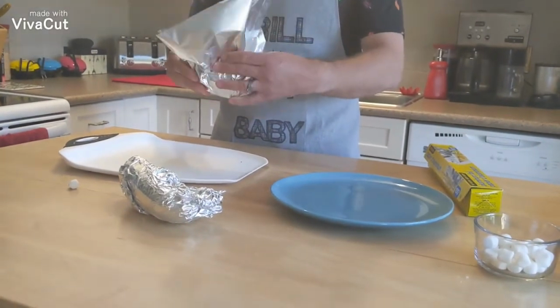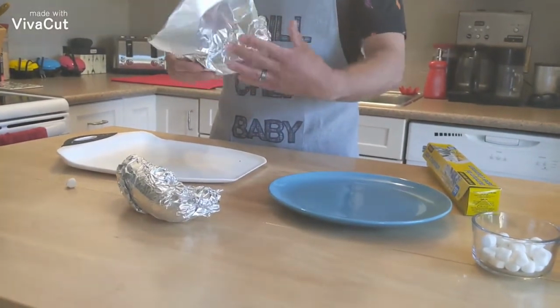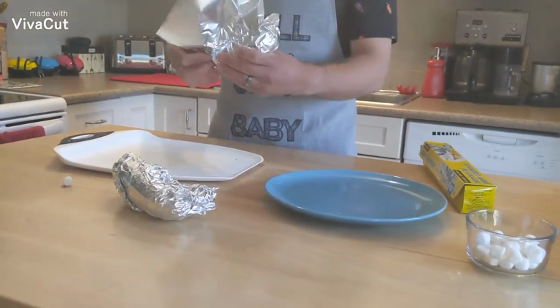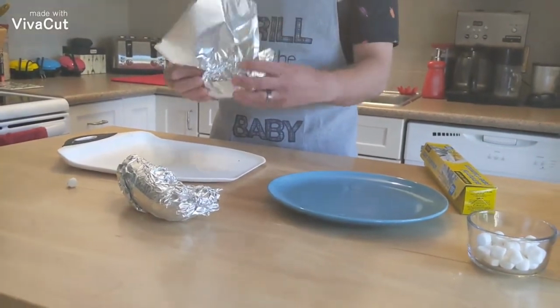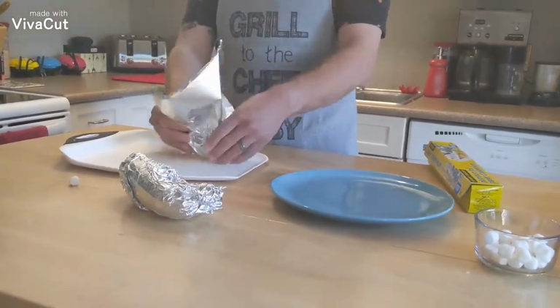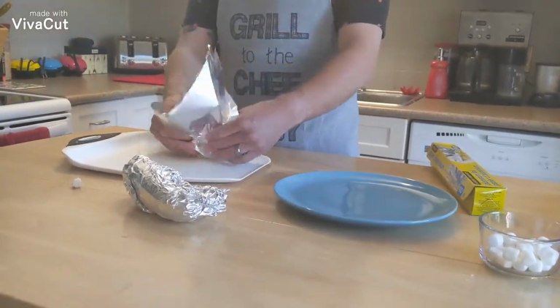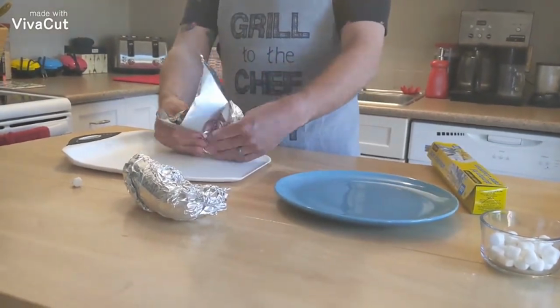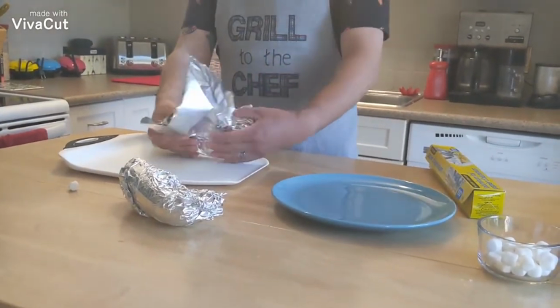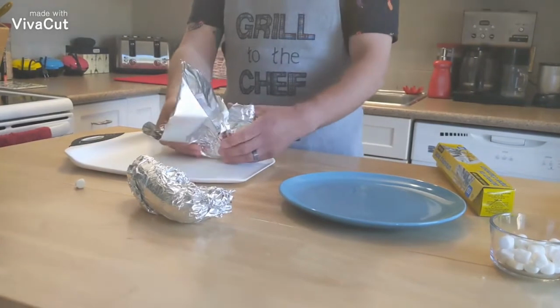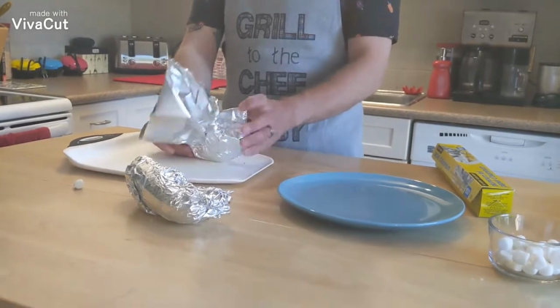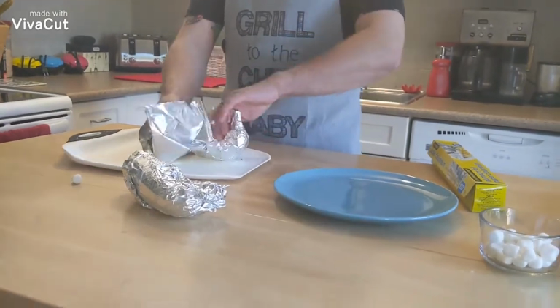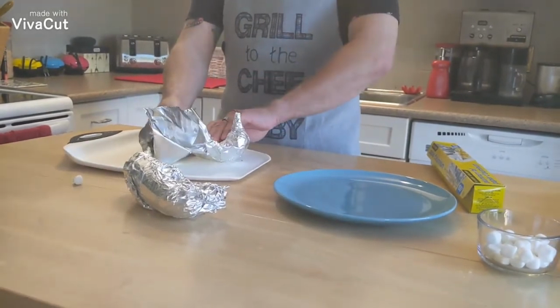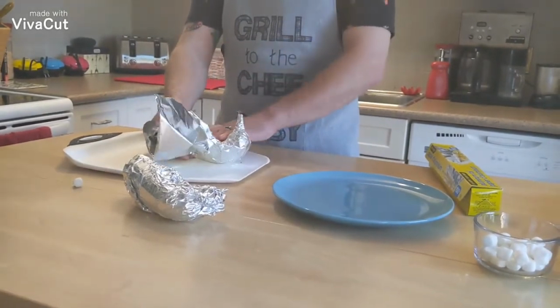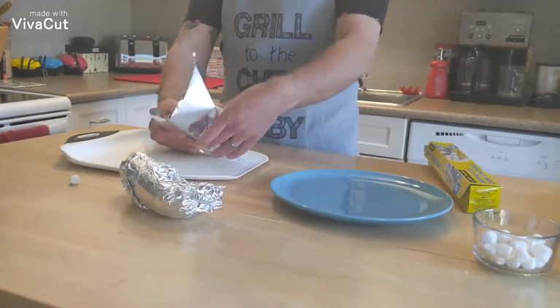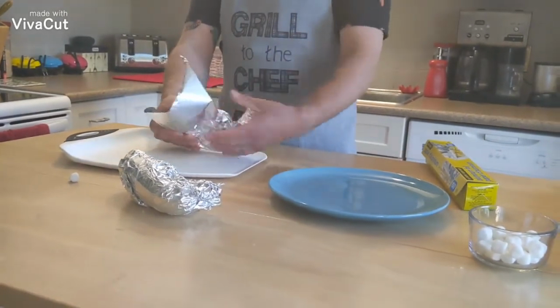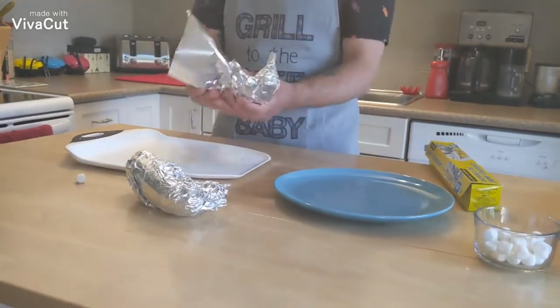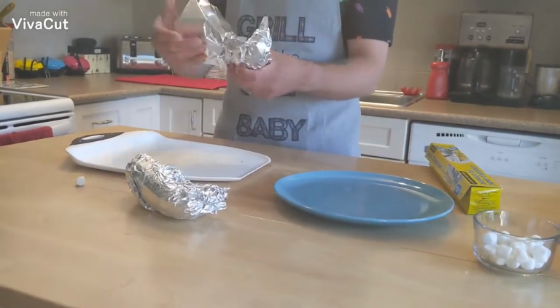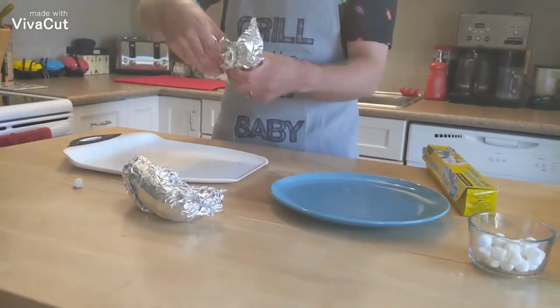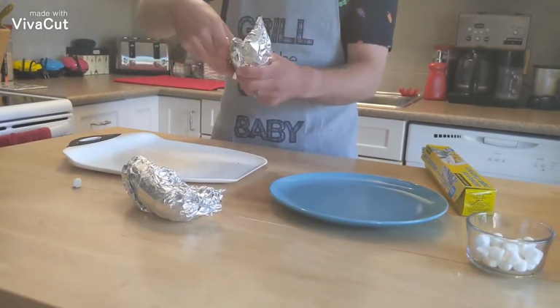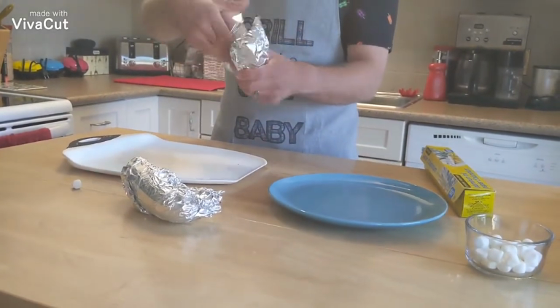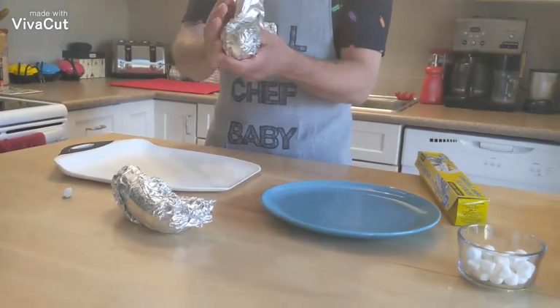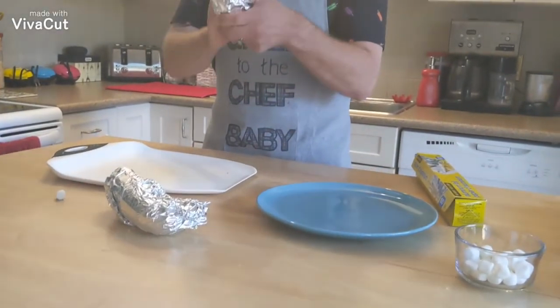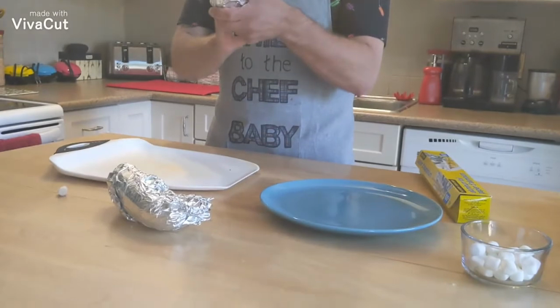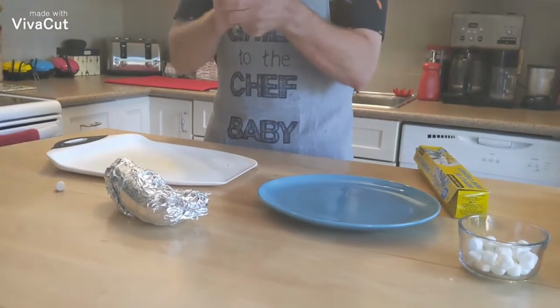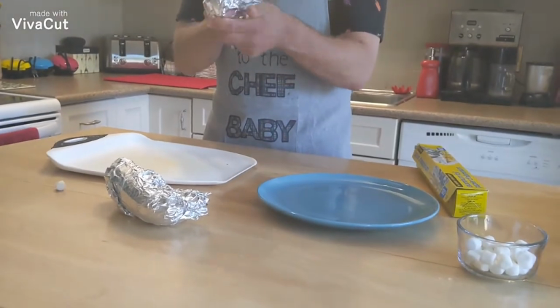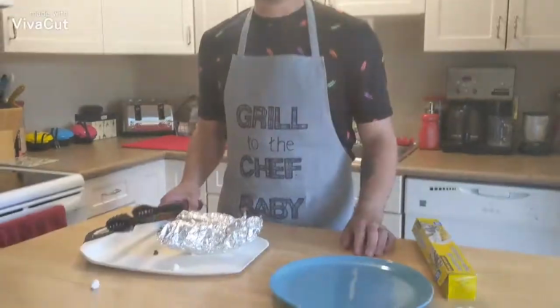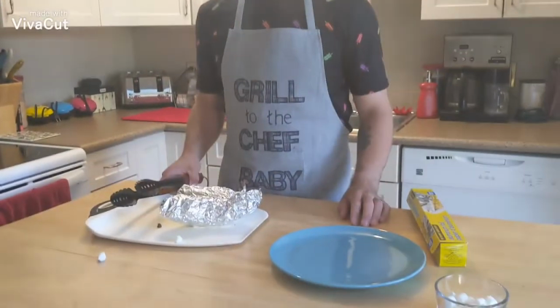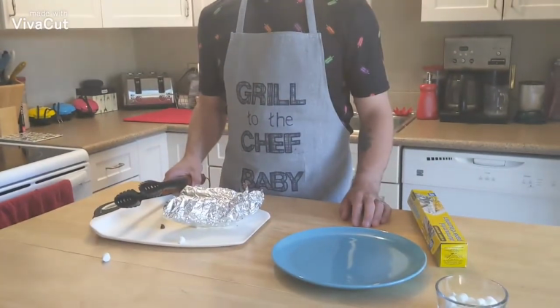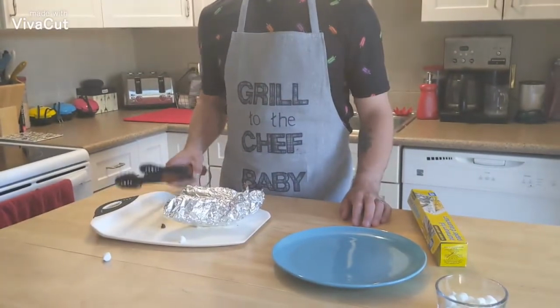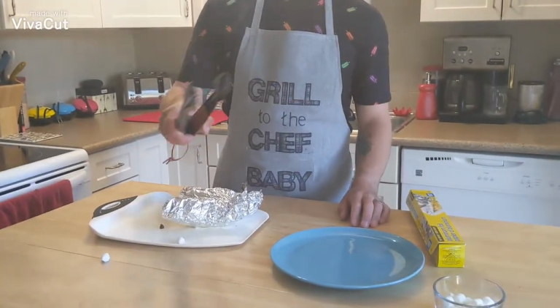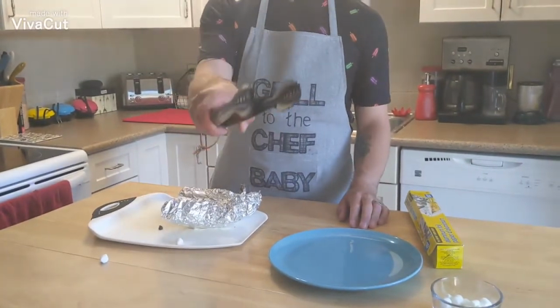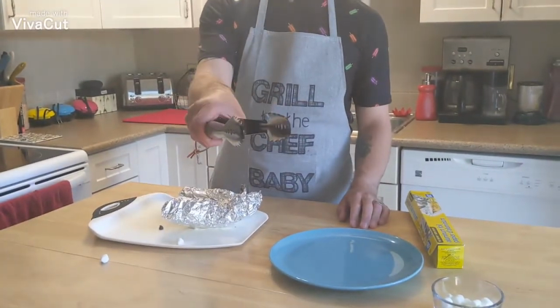Tell us about the science of tinfoil. Tinfoil has exceptional properties at keeping radio waves away from precious brain material. Always remember to give these bad boys a test.